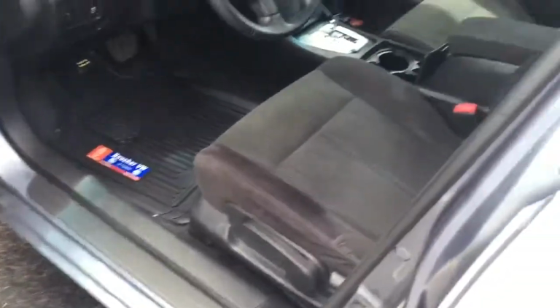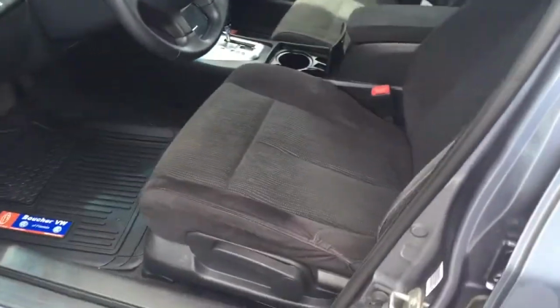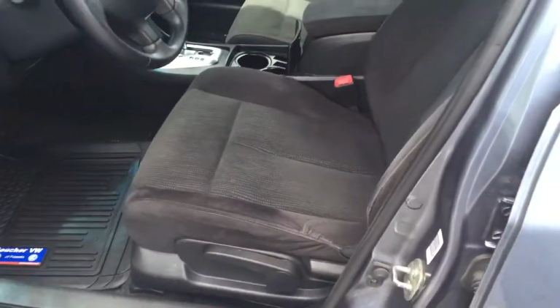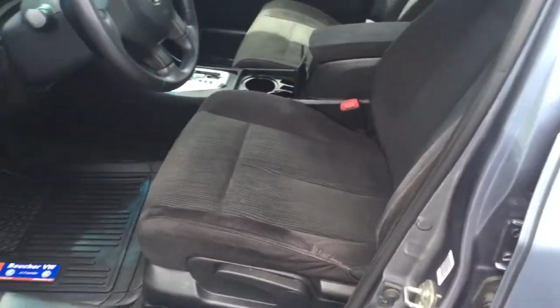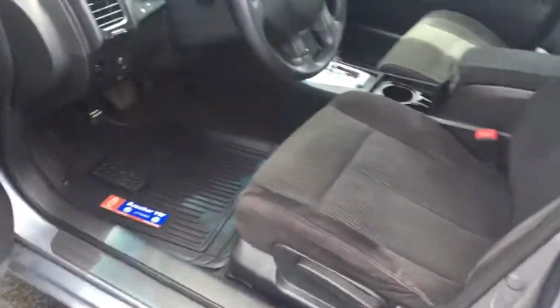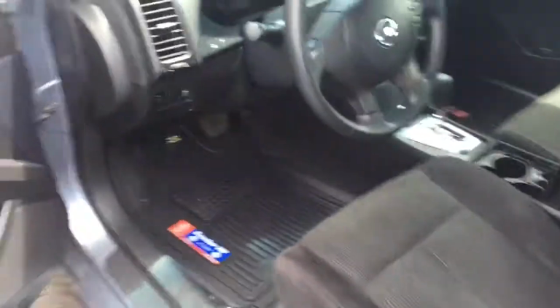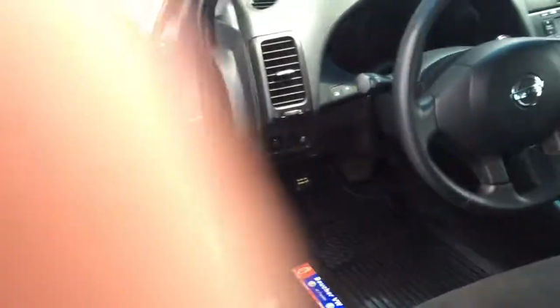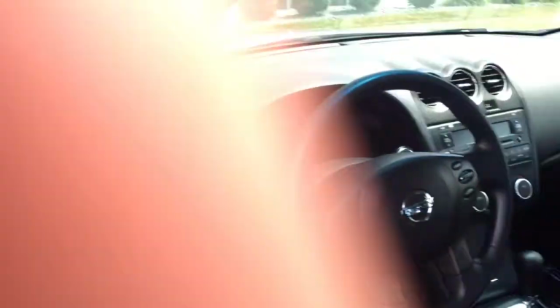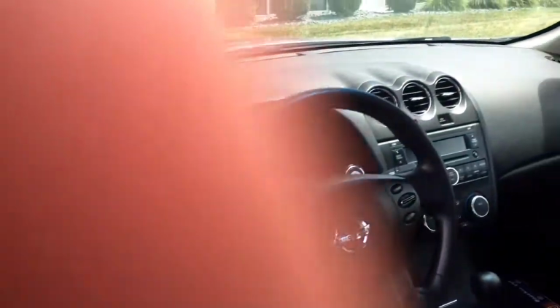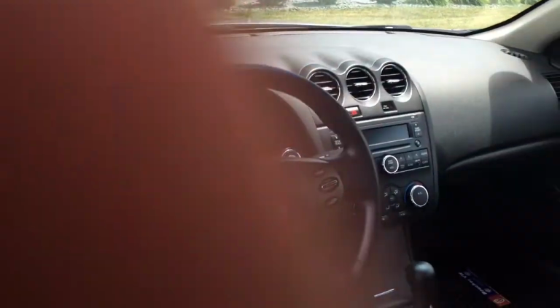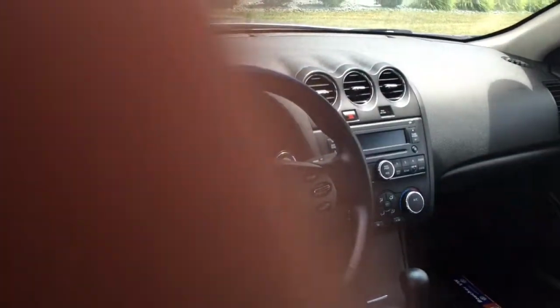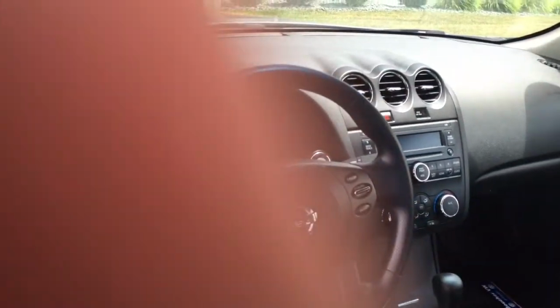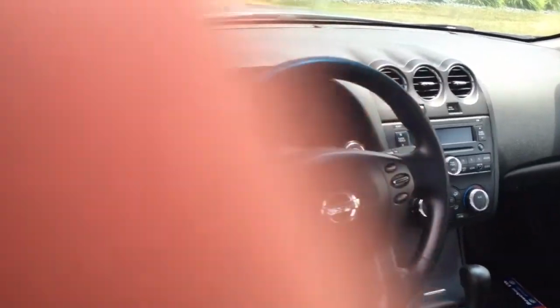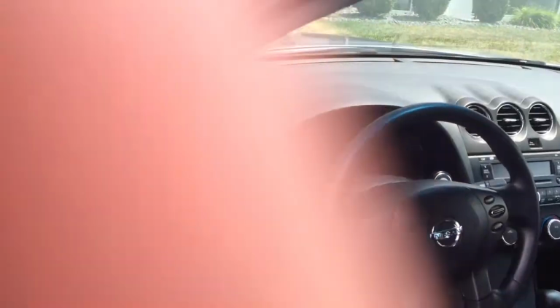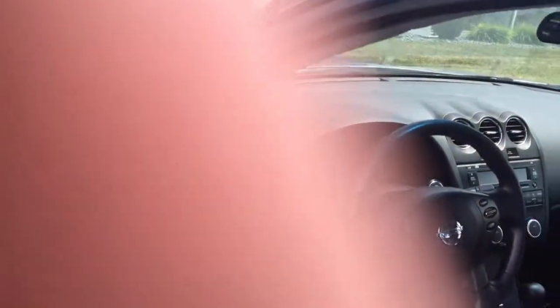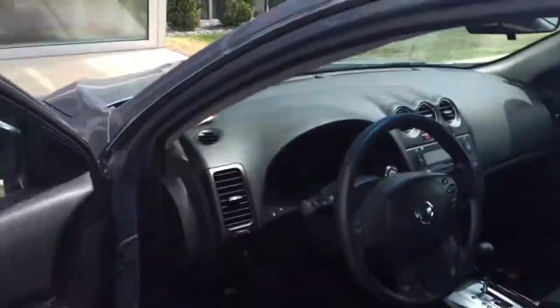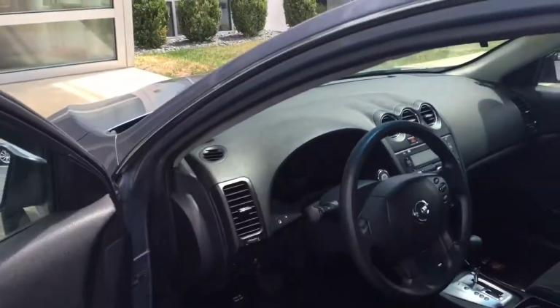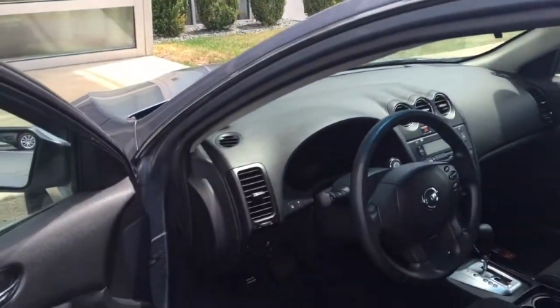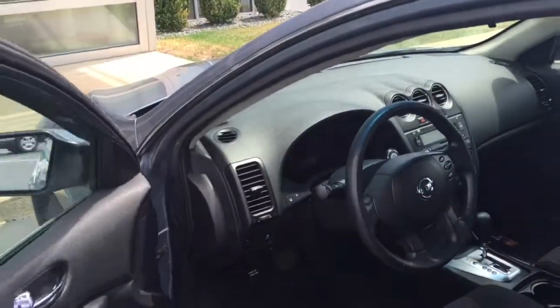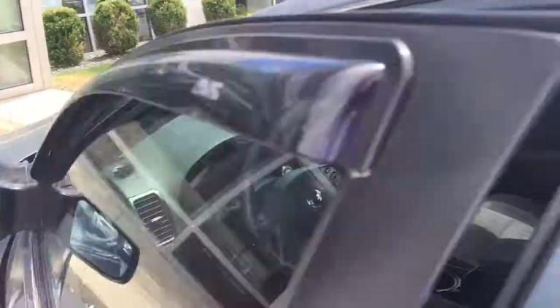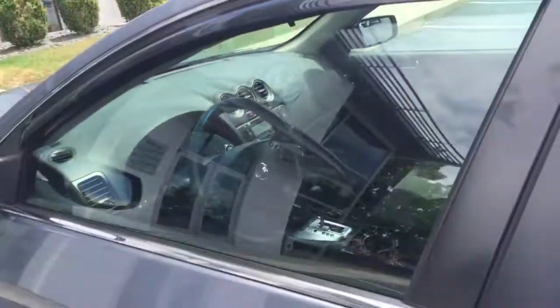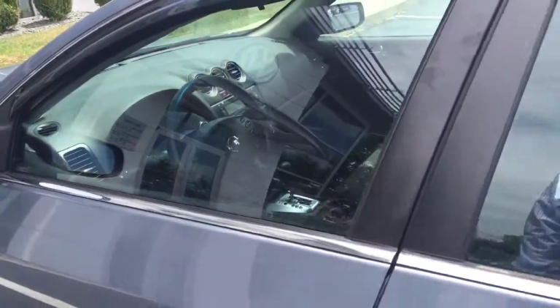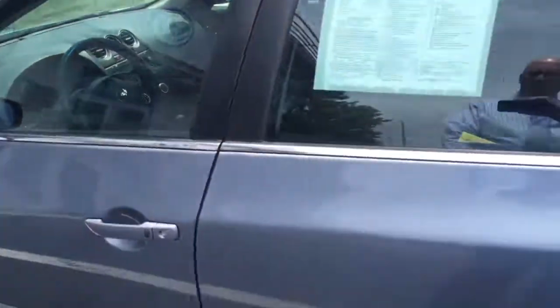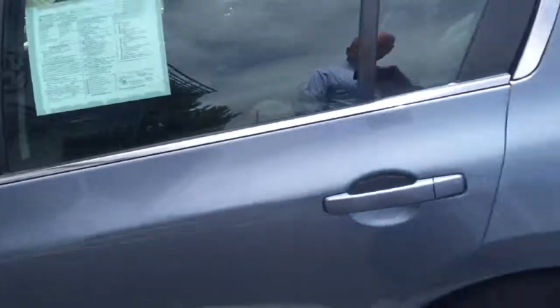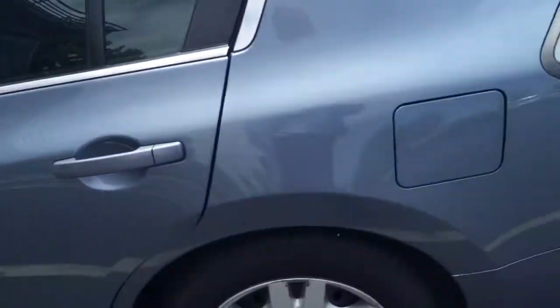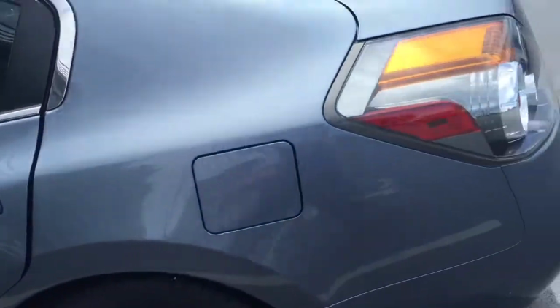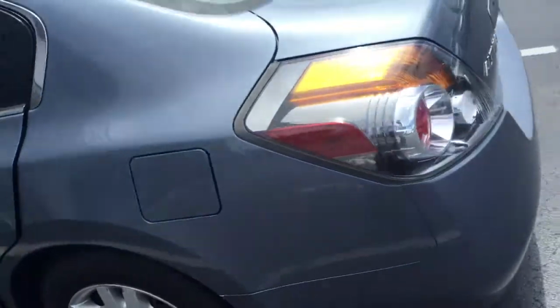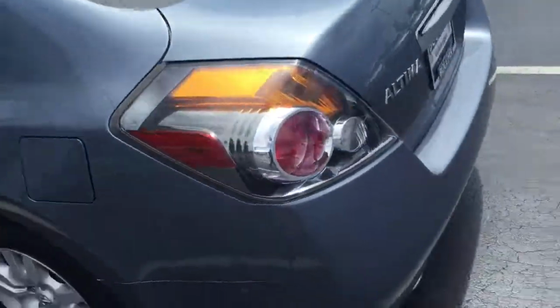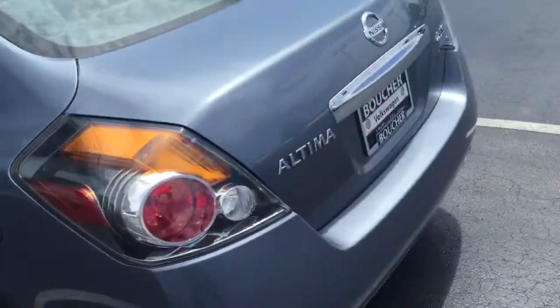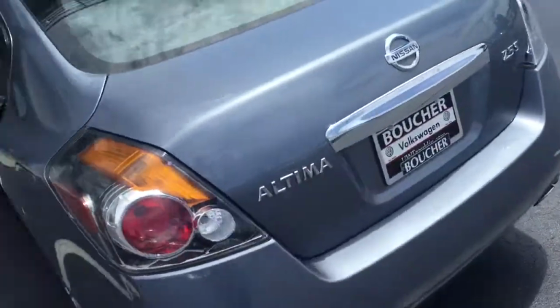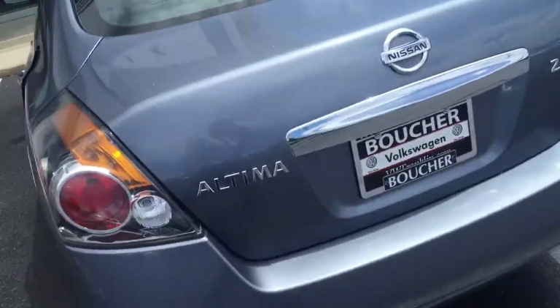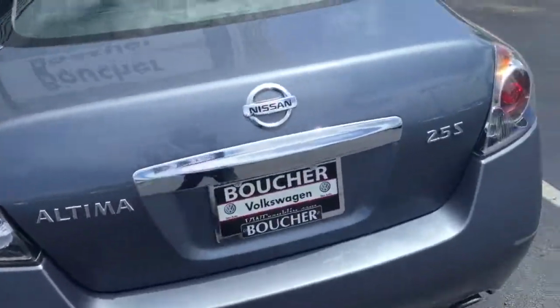The interior is extremely clean. It doesn't smell like it's ever been smoked in or anything like that. It has push button start, all the power options, and the body is in excellent condition.